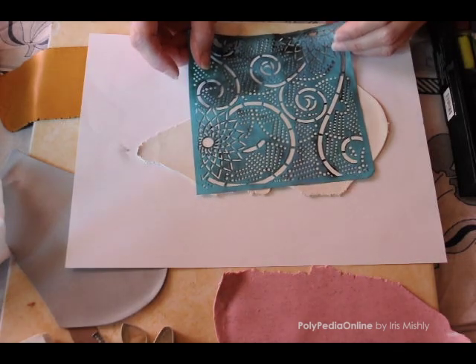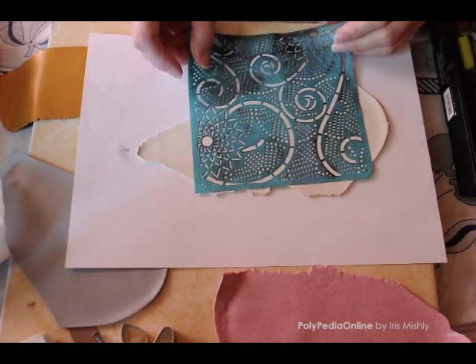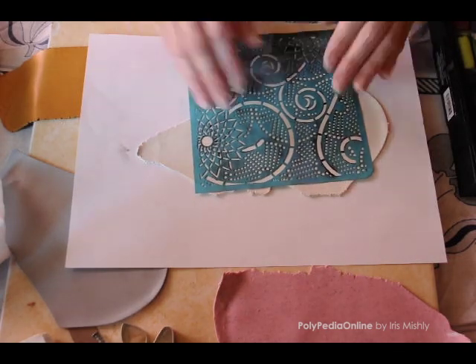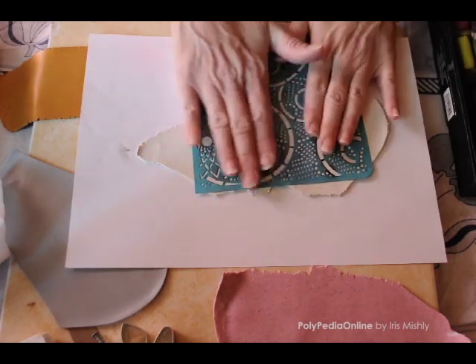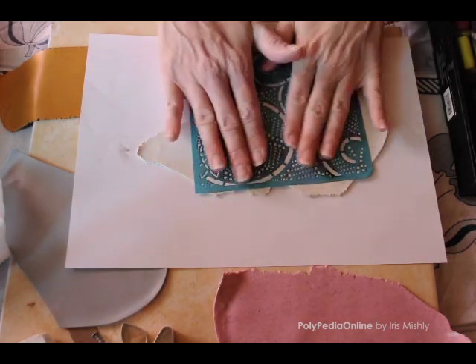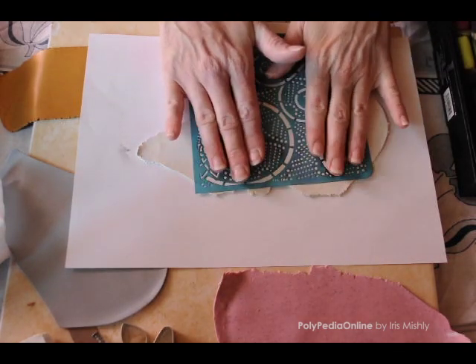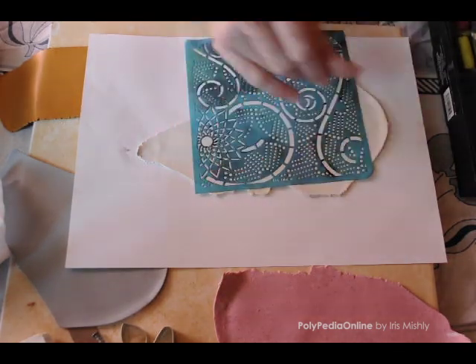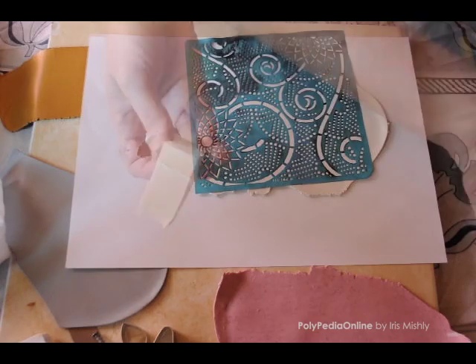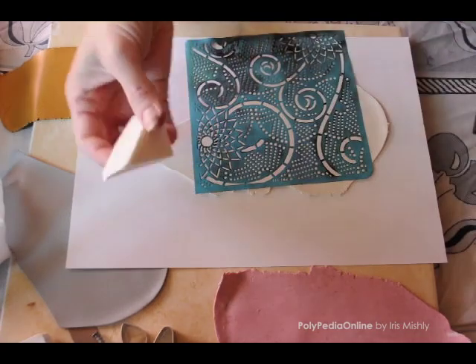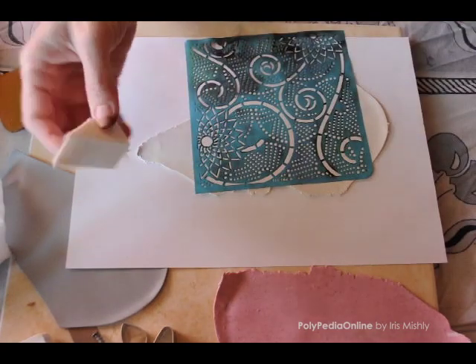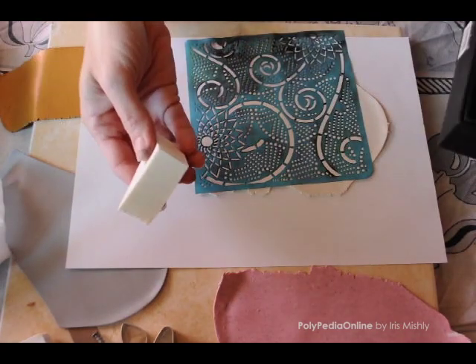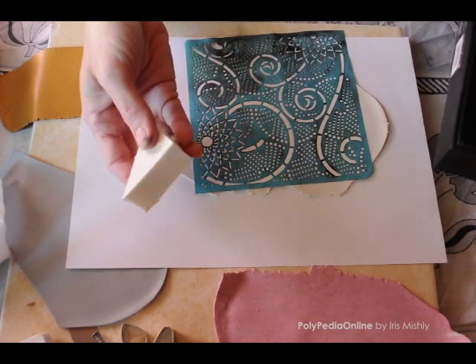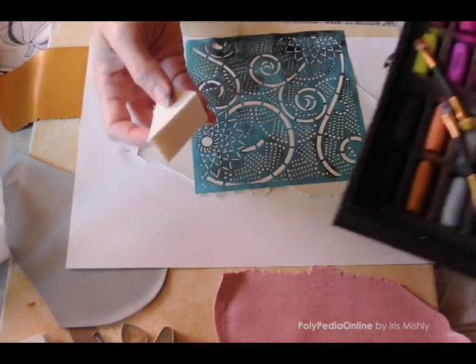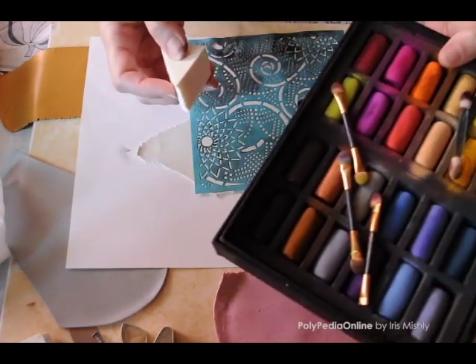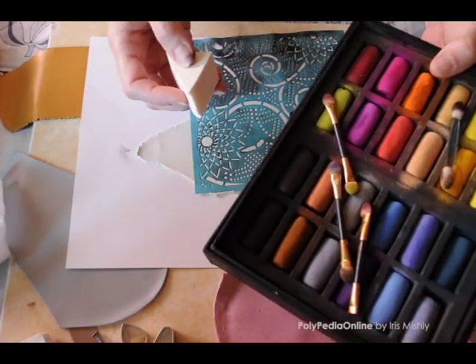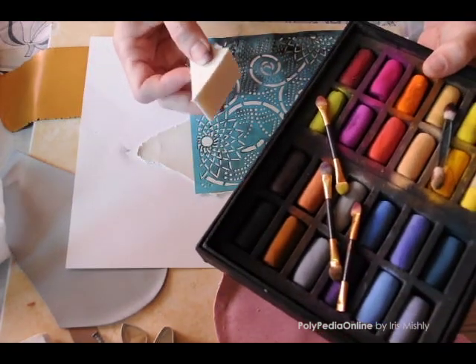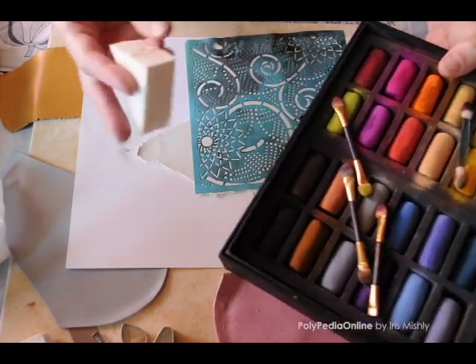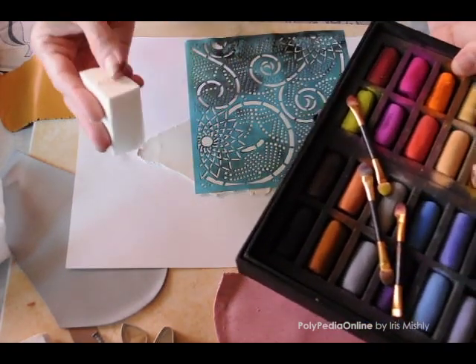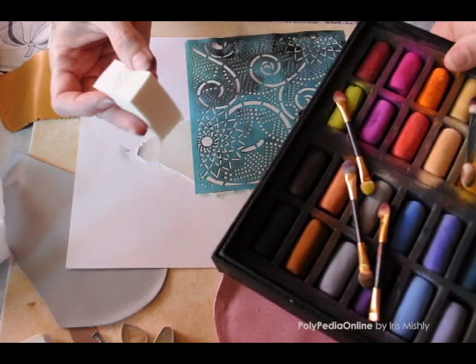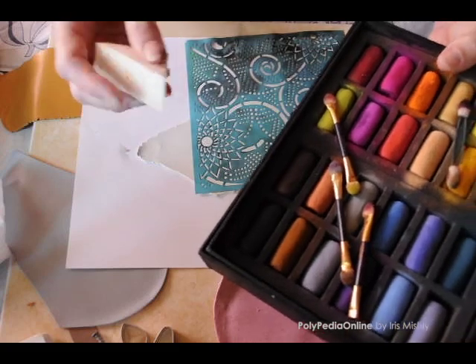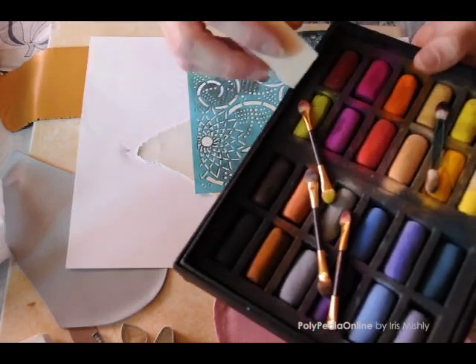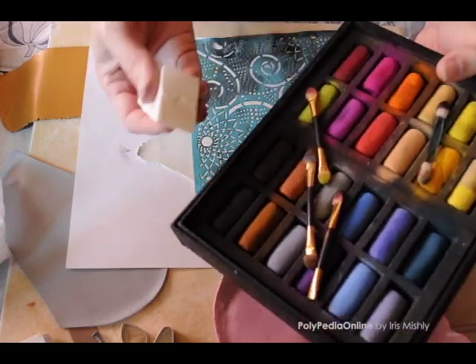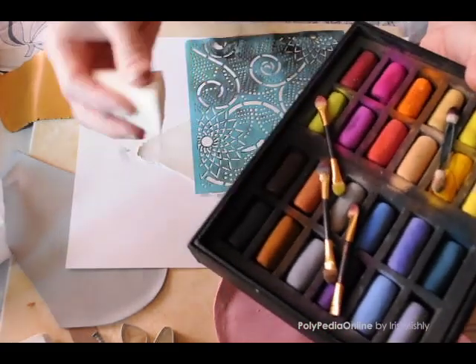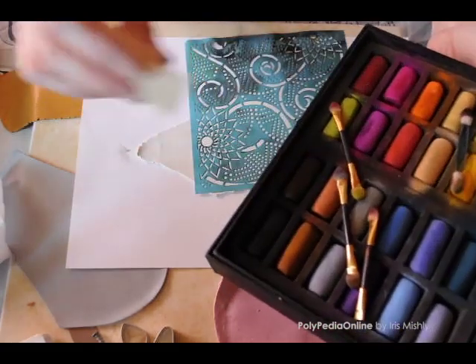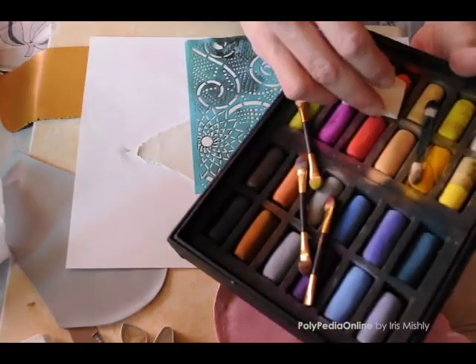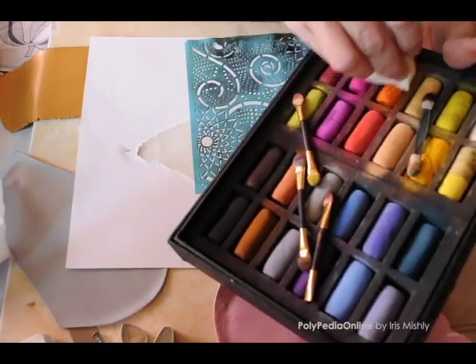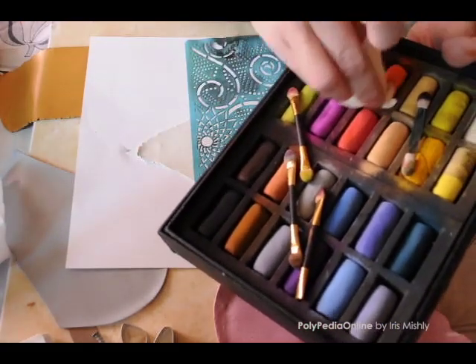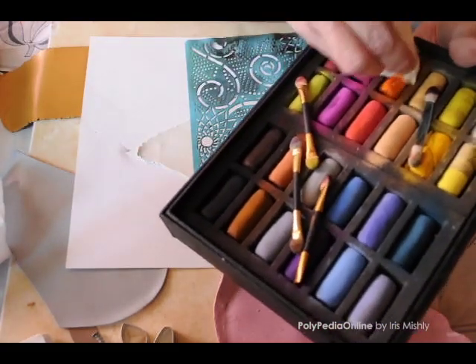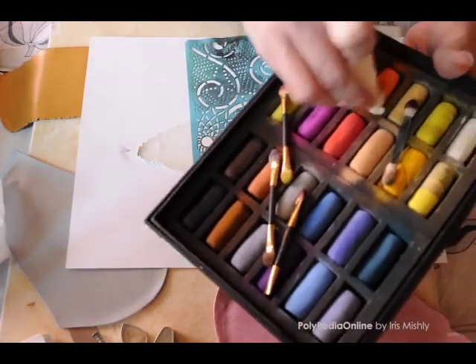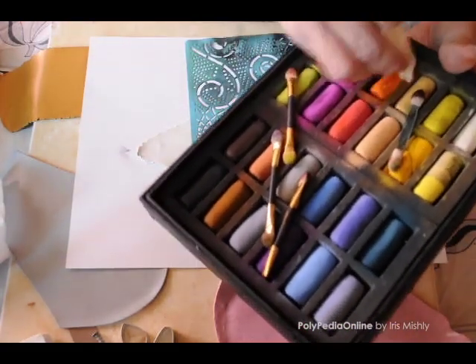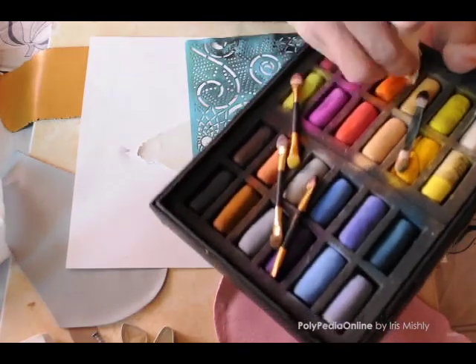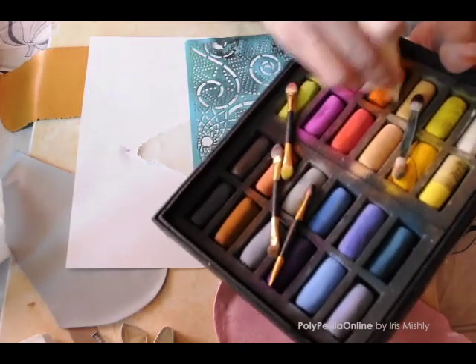The clay sheets were rolled to a medium setting in the pasta machine. I am taking a white paper sheet to avoid the clay from sticking to my tile, then placing the clay sheet and placing my stencil.